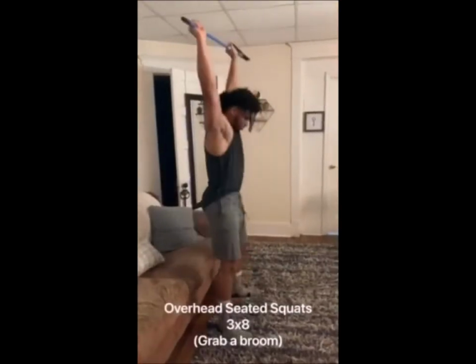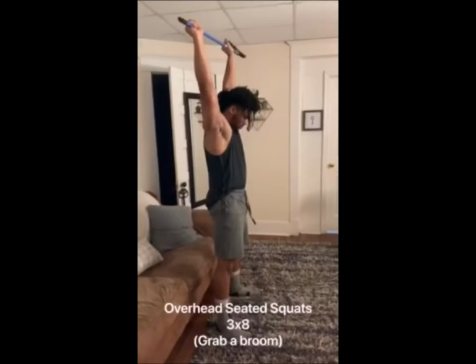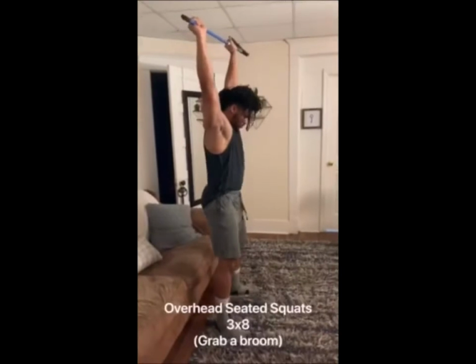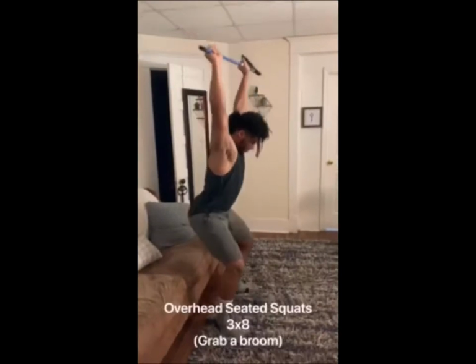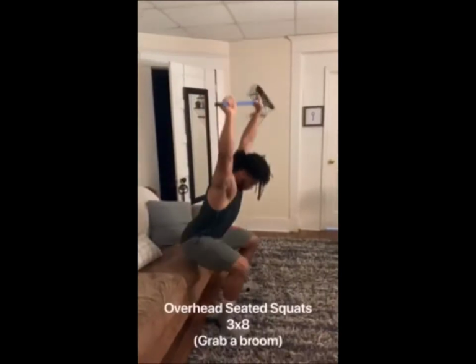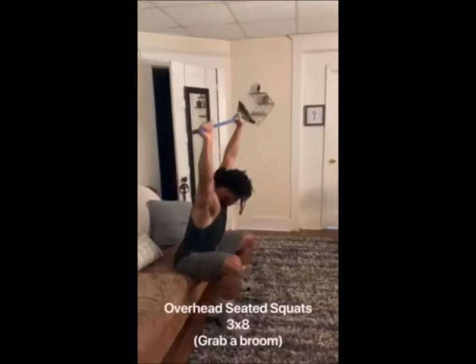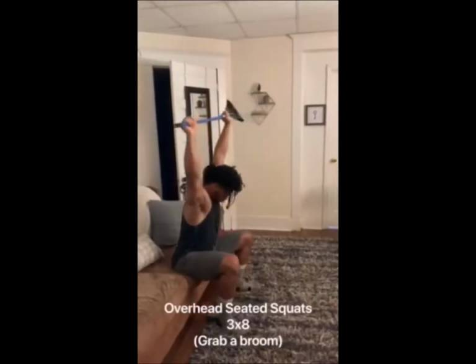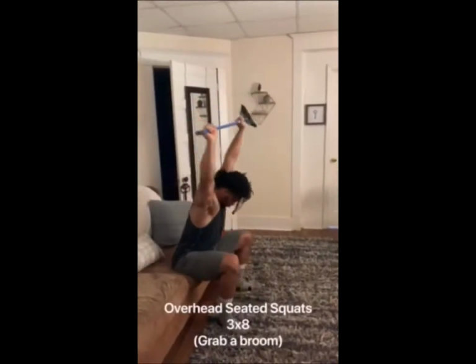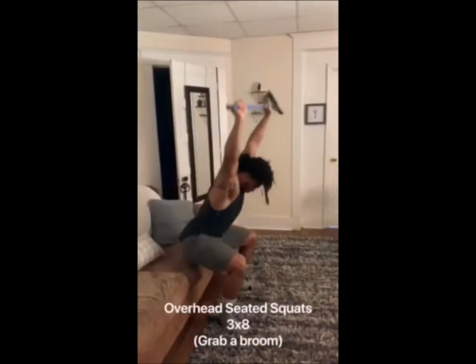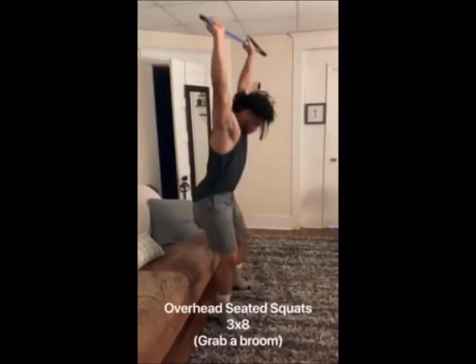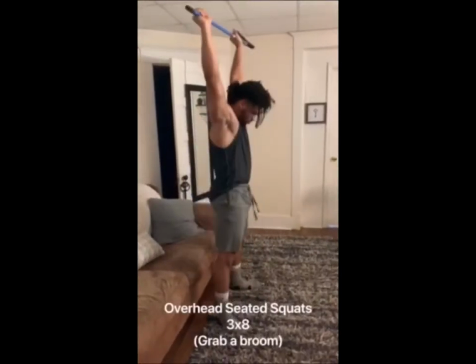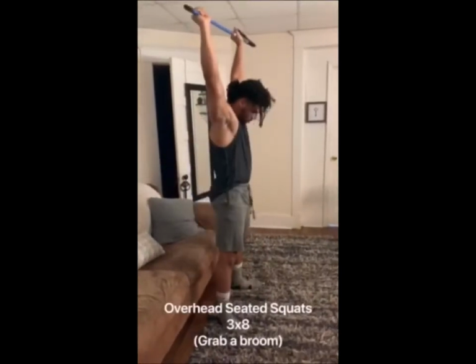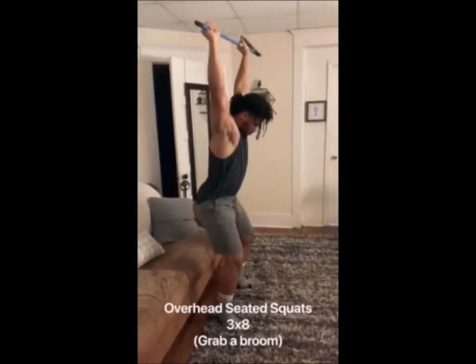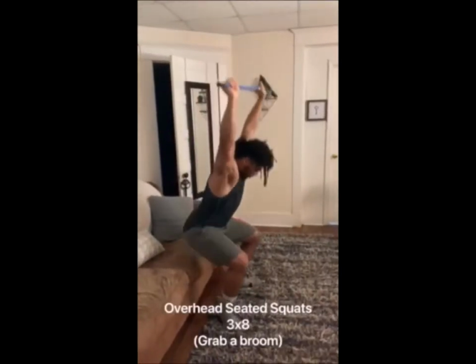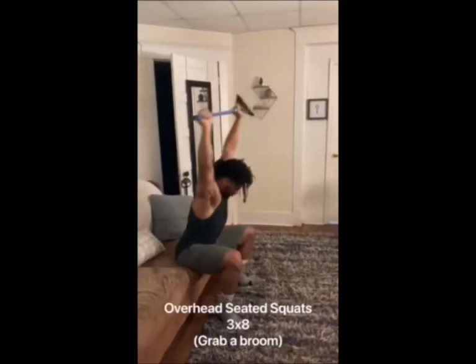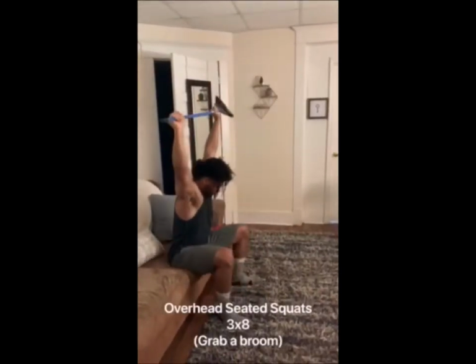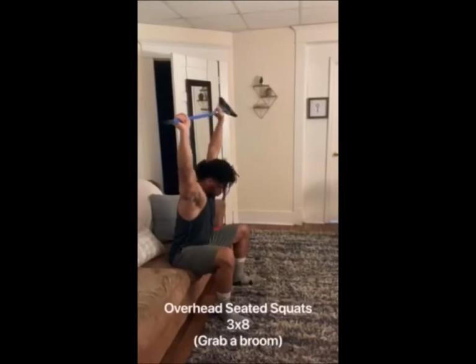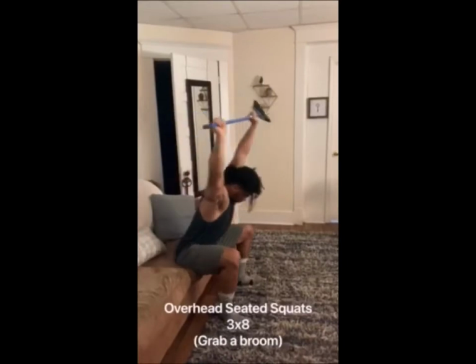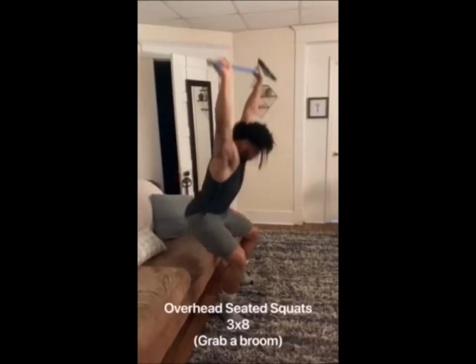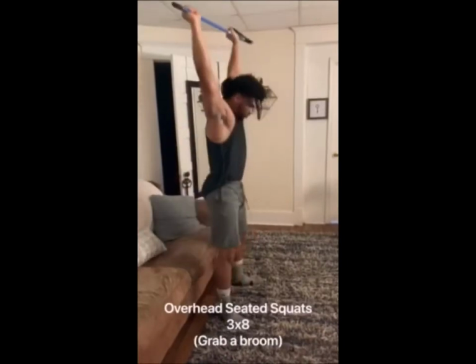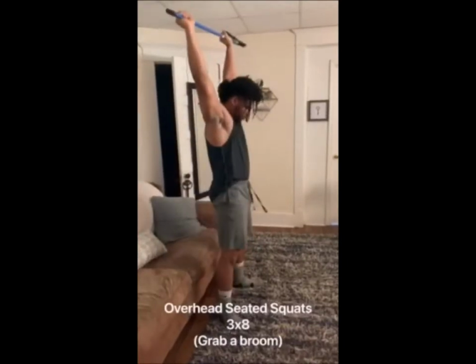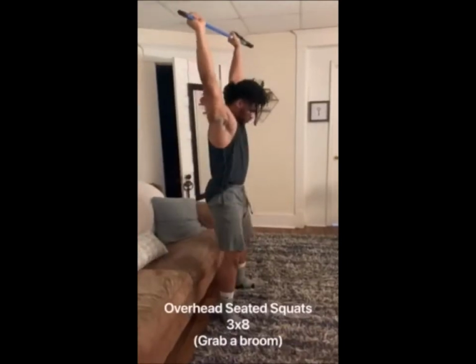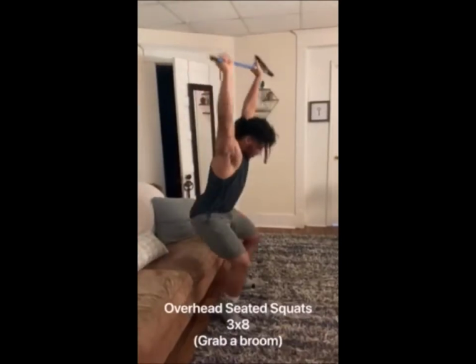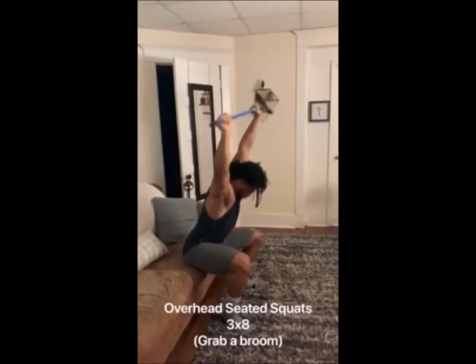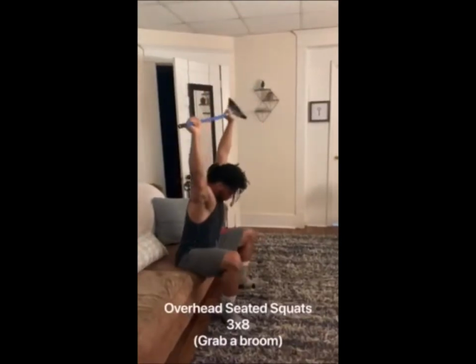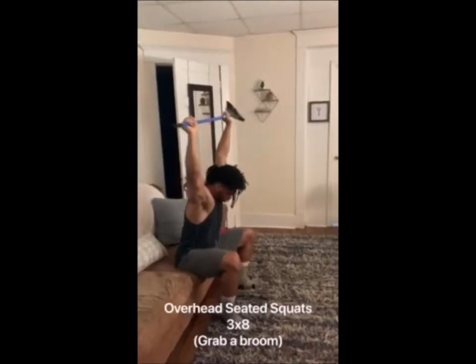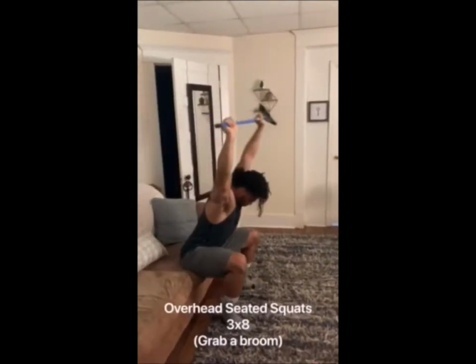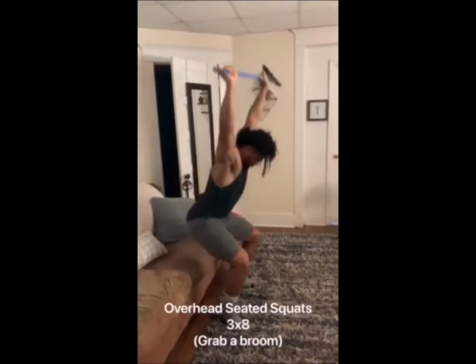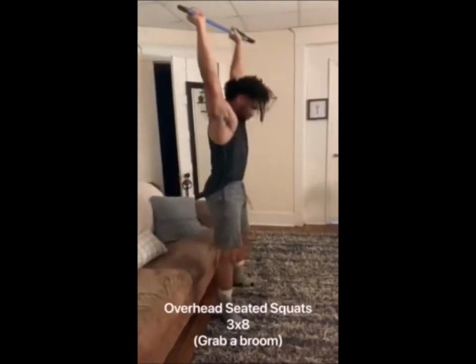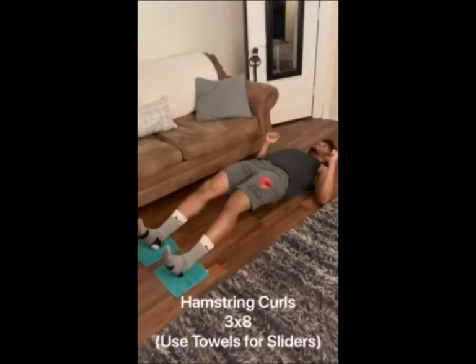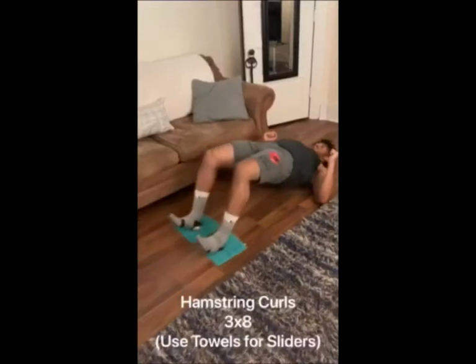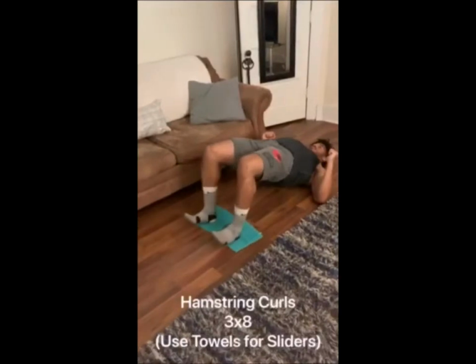The overhead seated press — your elbows need to be locked behind your ears. This exercise focuses on glute and hamstring movement and is also a great test for hip mobility.